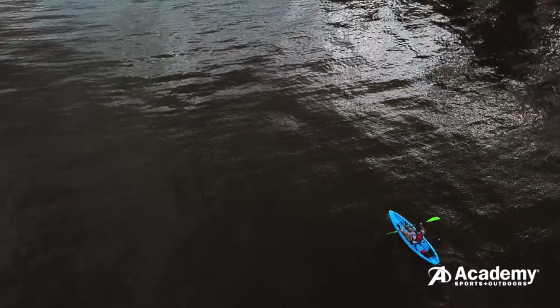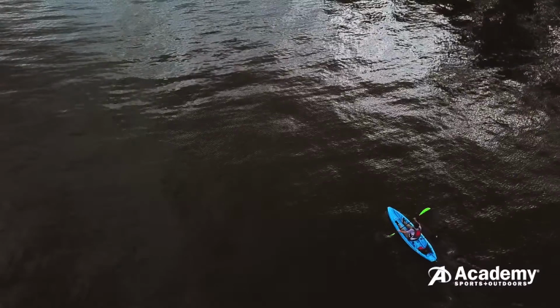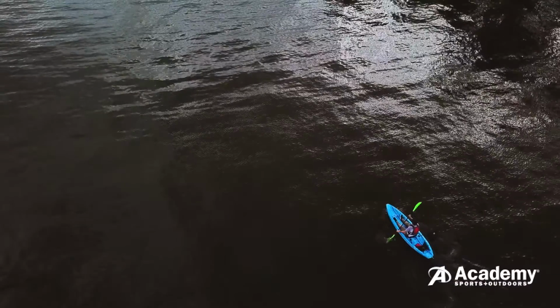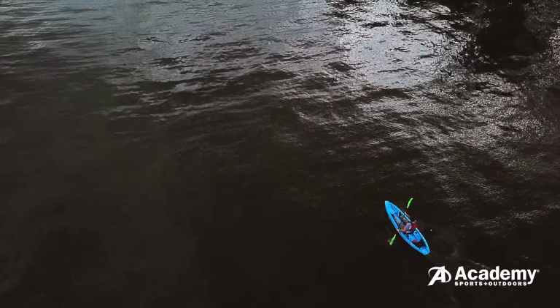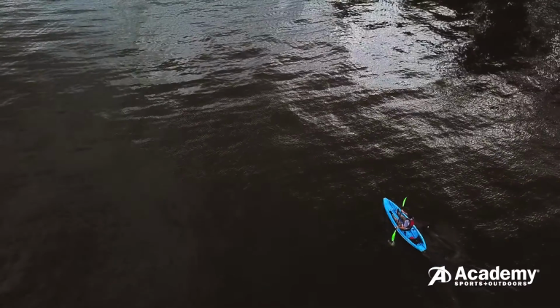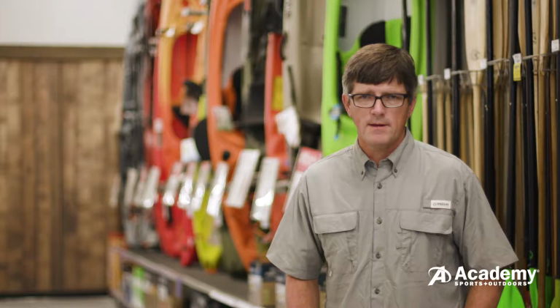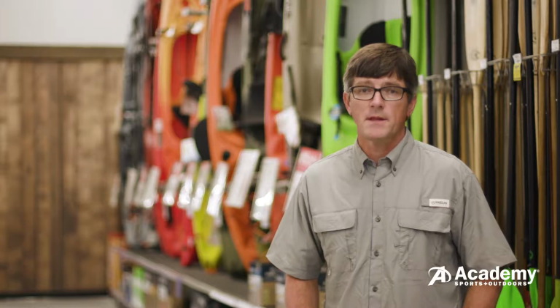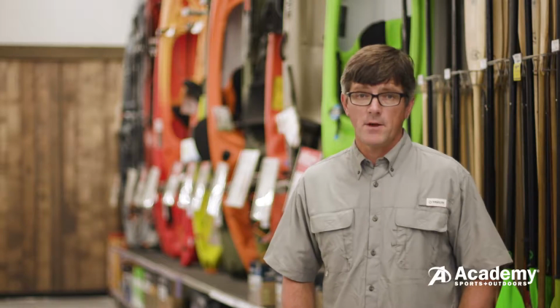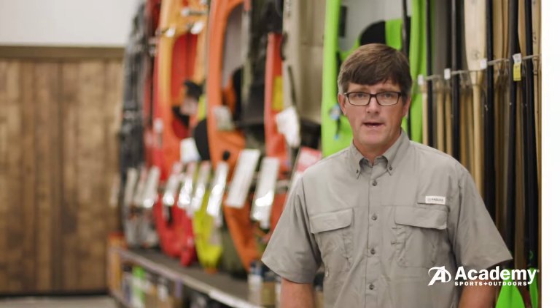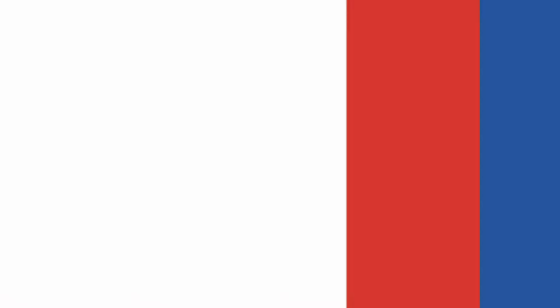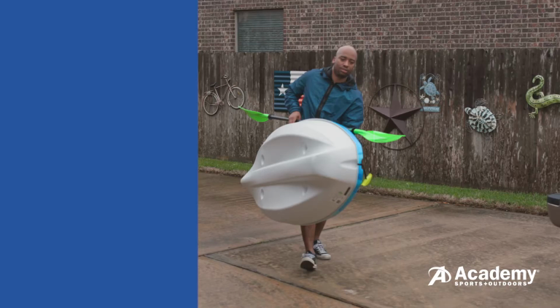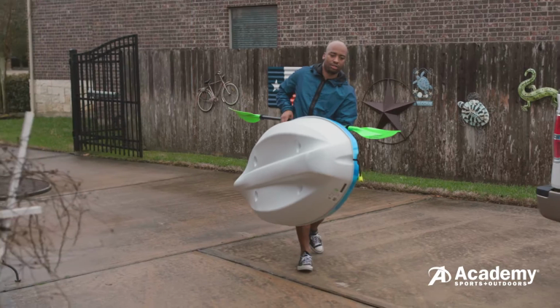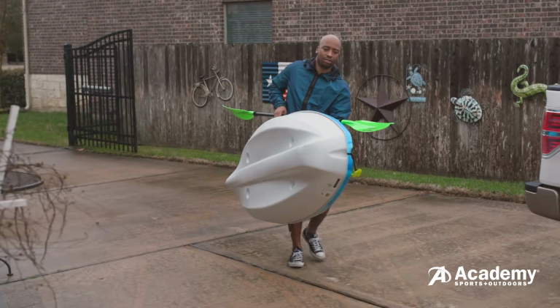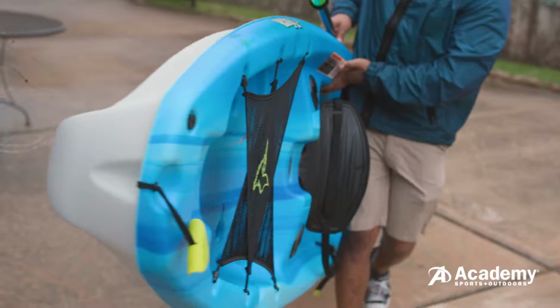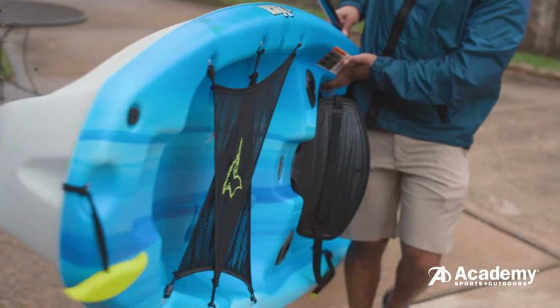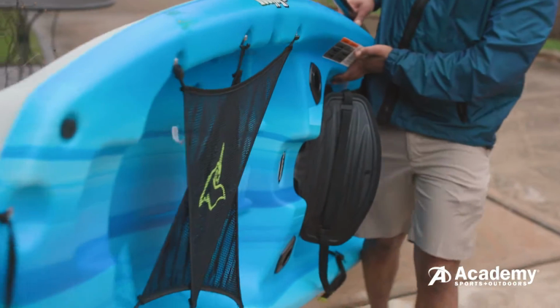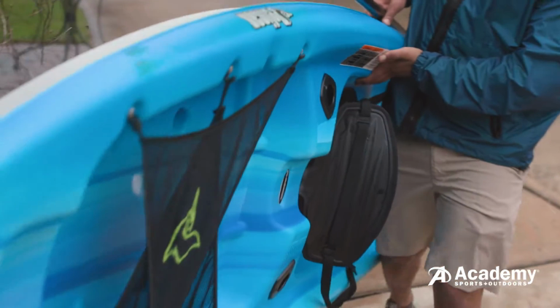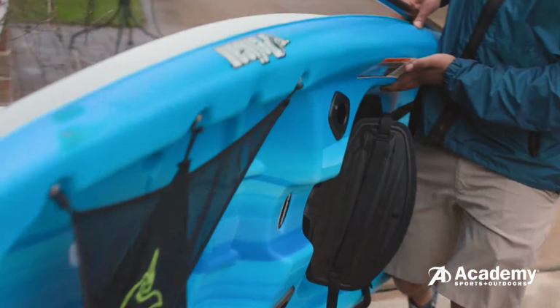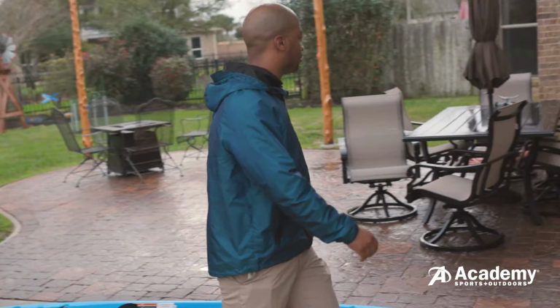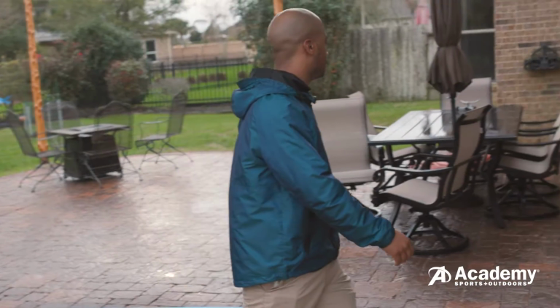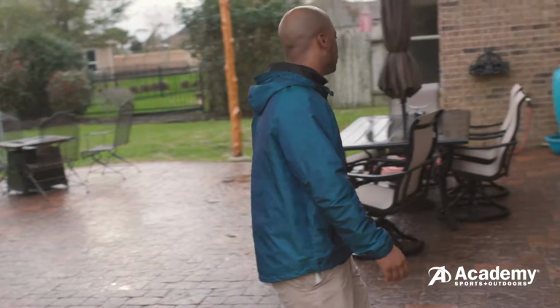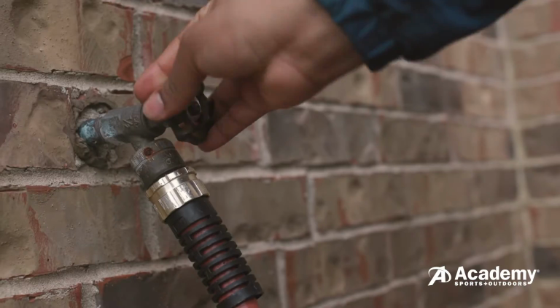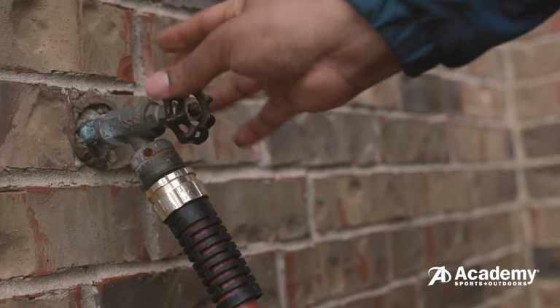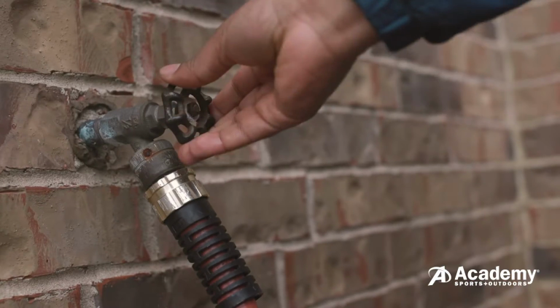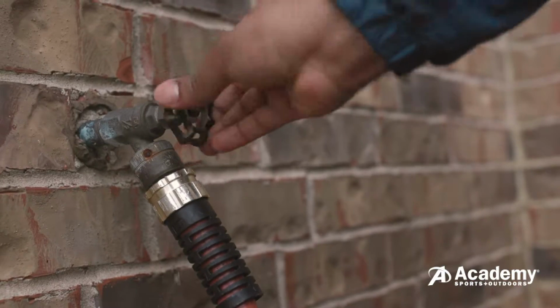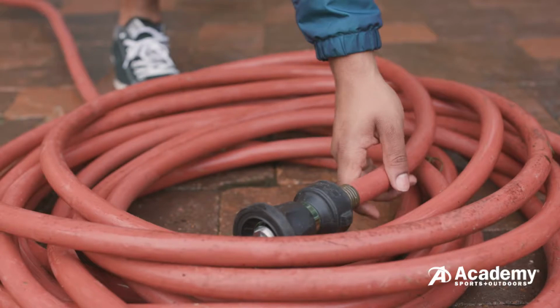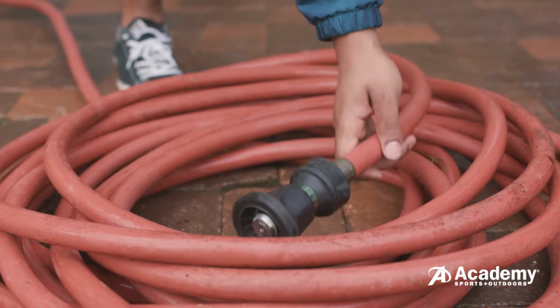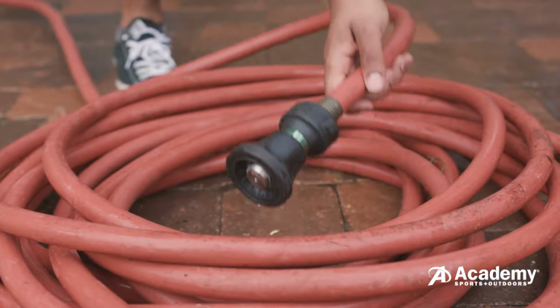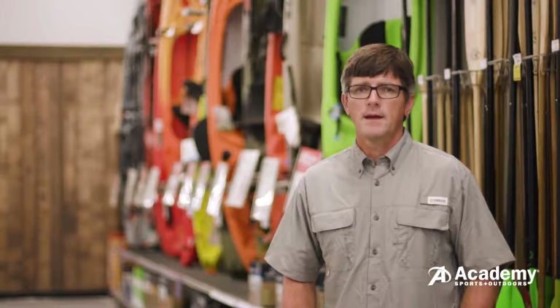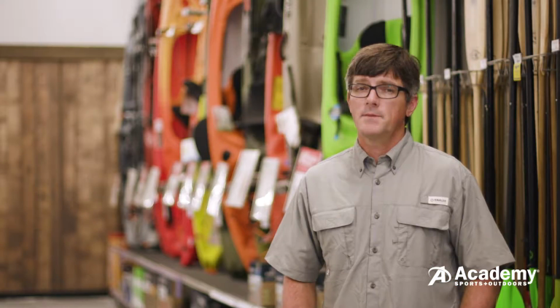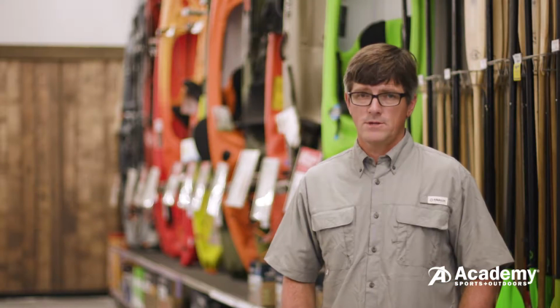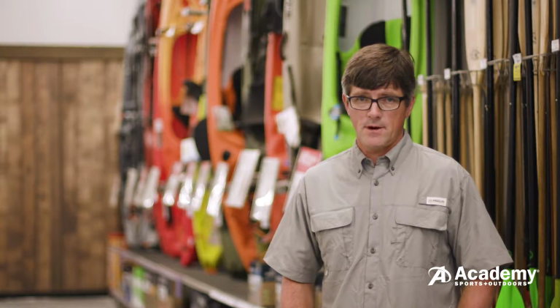Hey everyone, I'm Joel McBride and I'm a lifelong paddler. Whether you're just starting or you've been kayaking for years, keeping your kayak clean will help your investment last longer and keep it looking sharp.